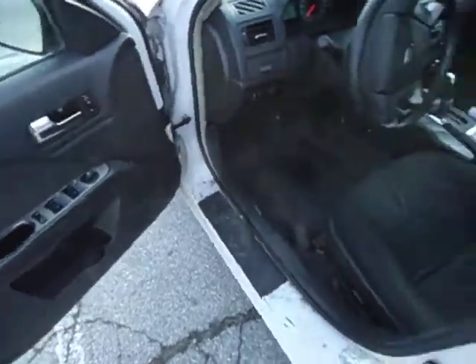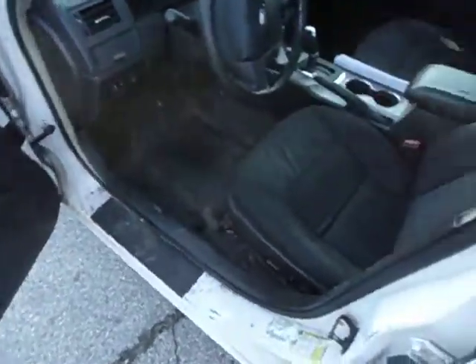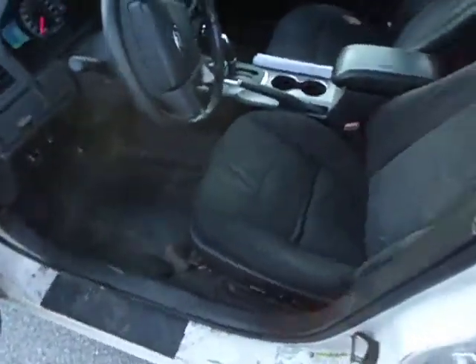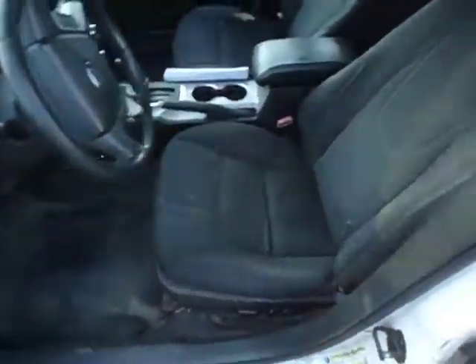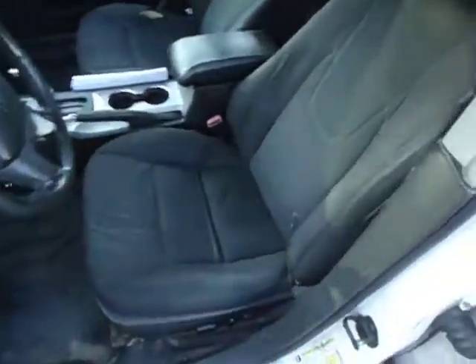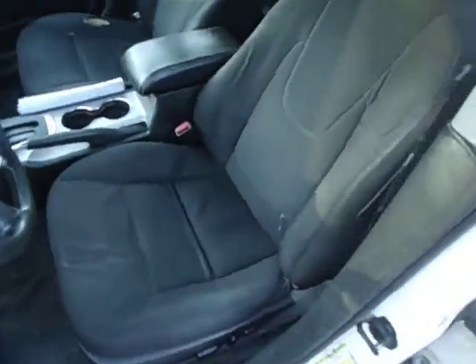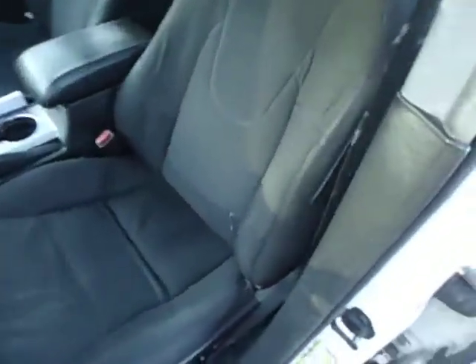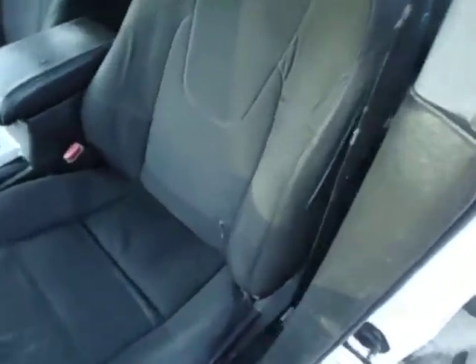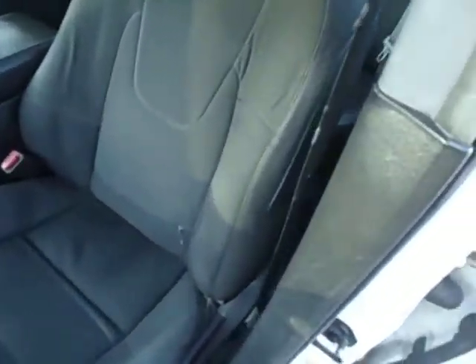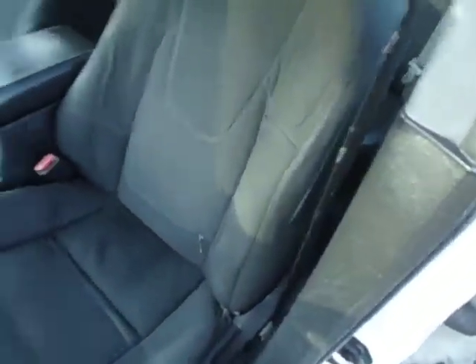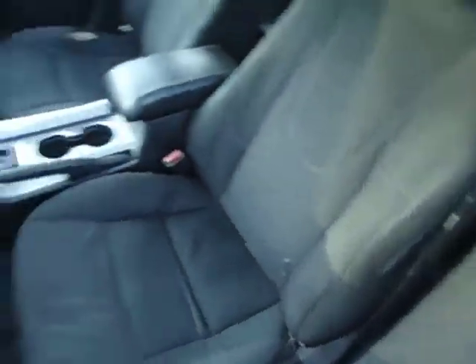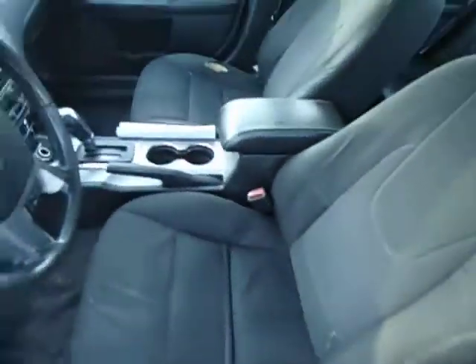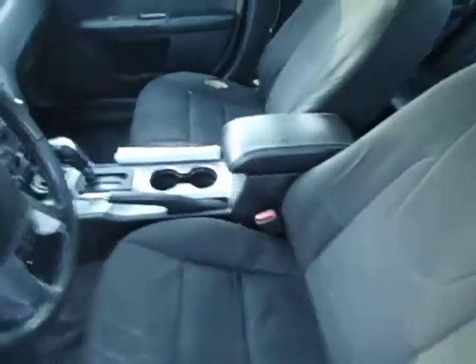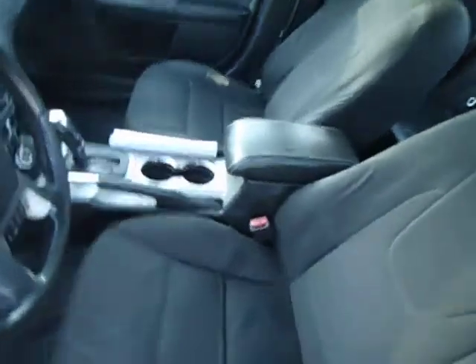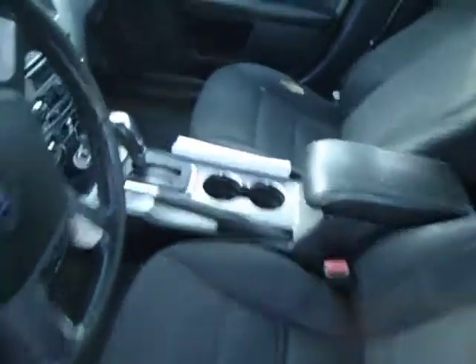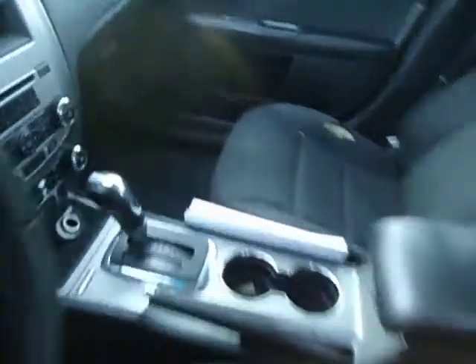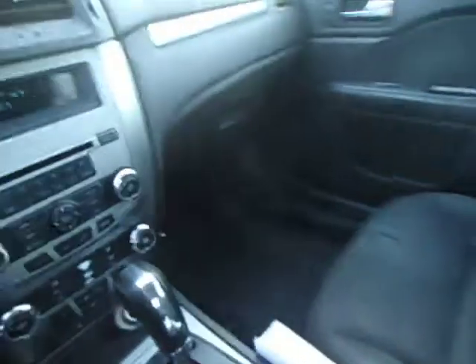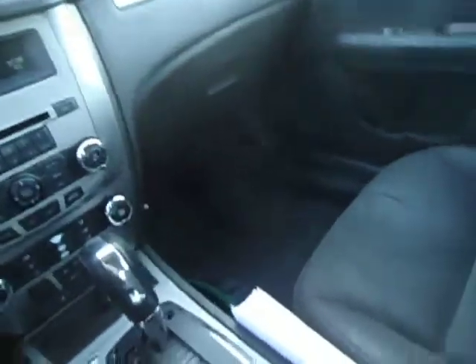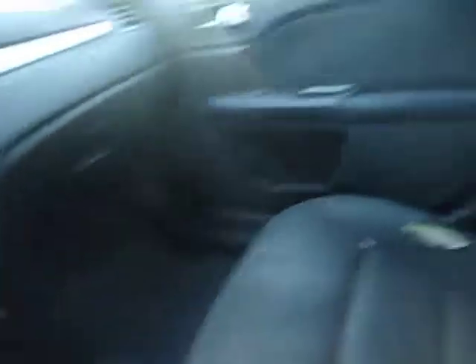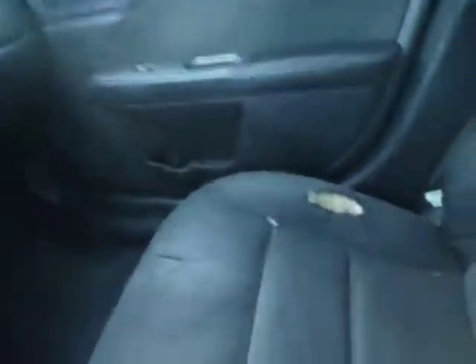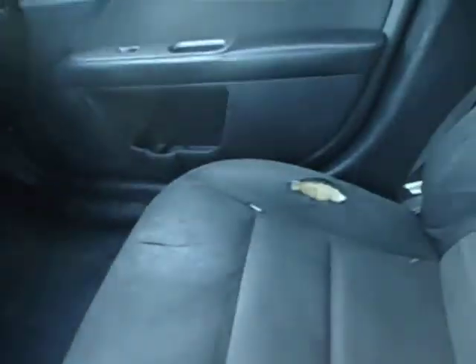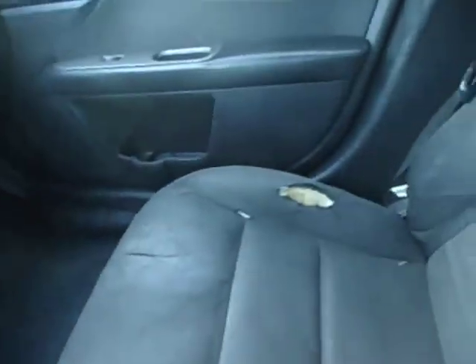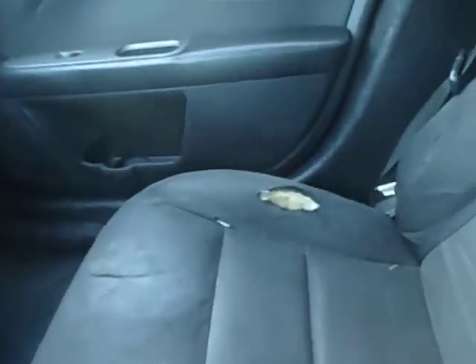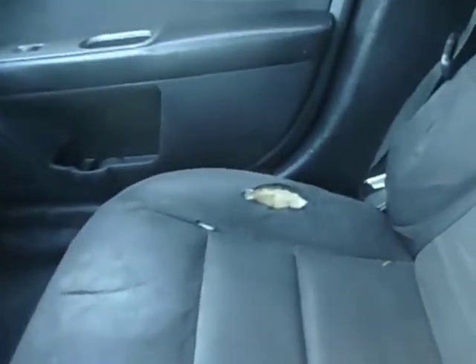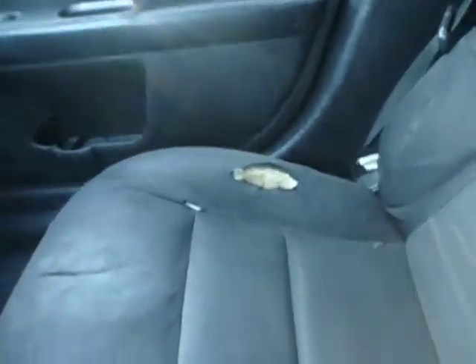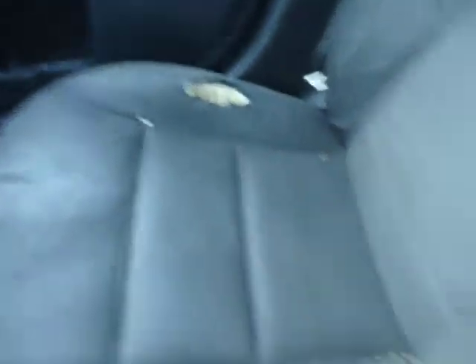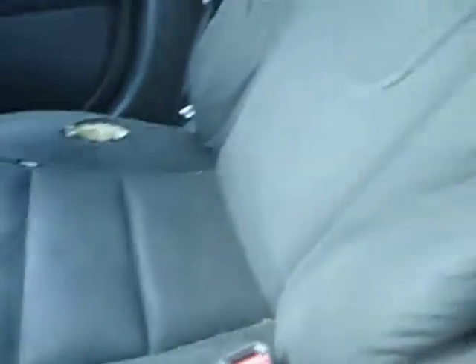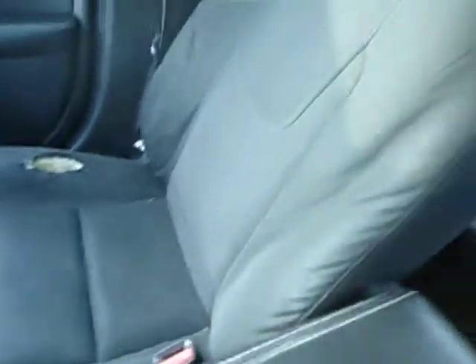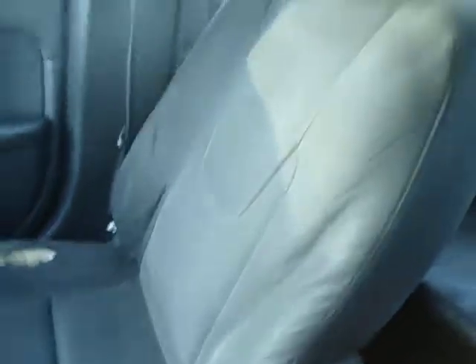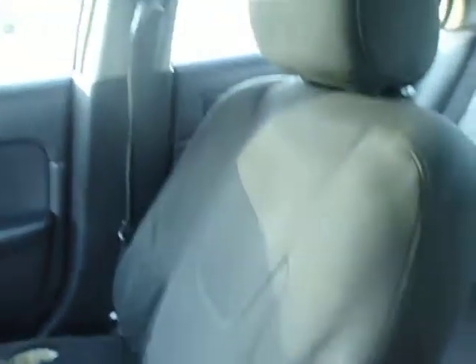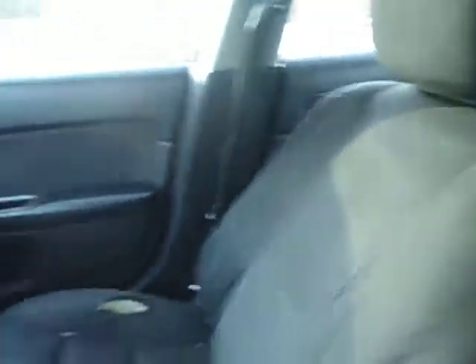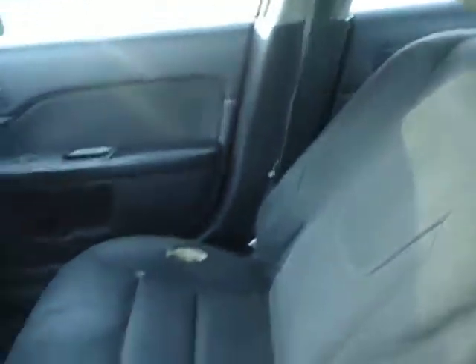The driver's door panel is in good shape. The seat has some minor wear showing on it. The passenger seat does have a tear on it, as you can see on the lower cushion. Otherwise it's in good shape.